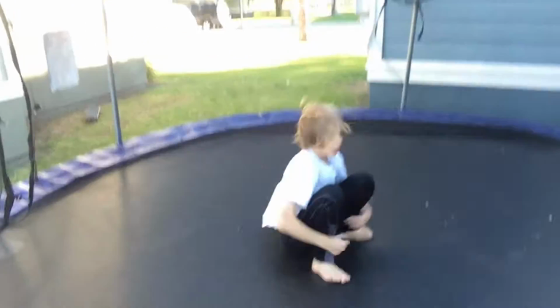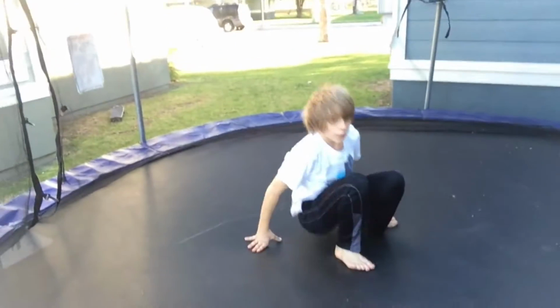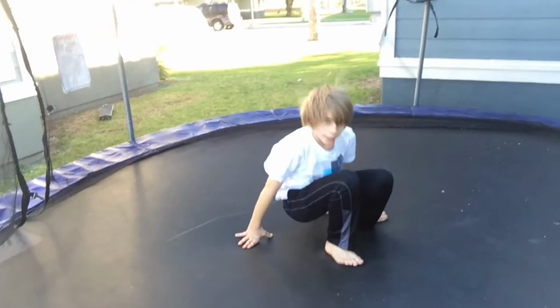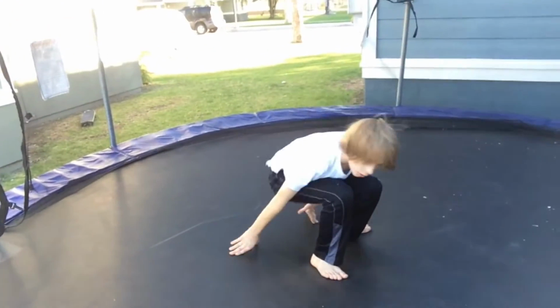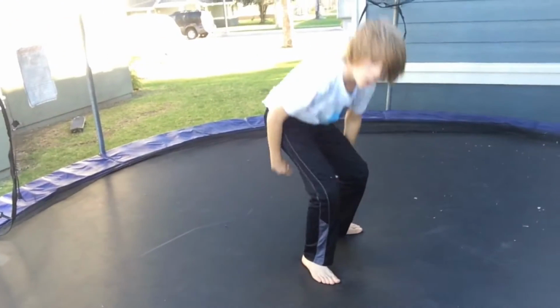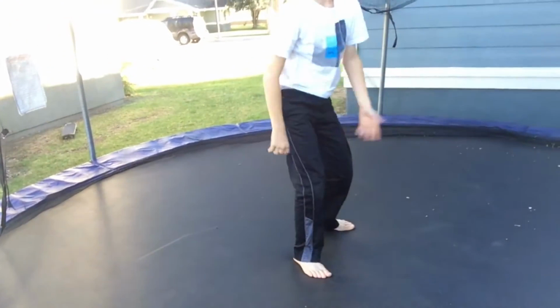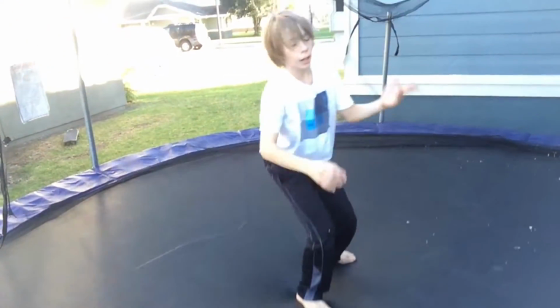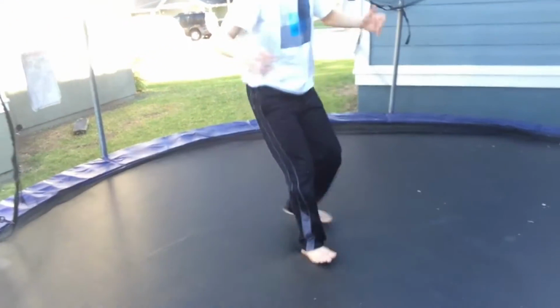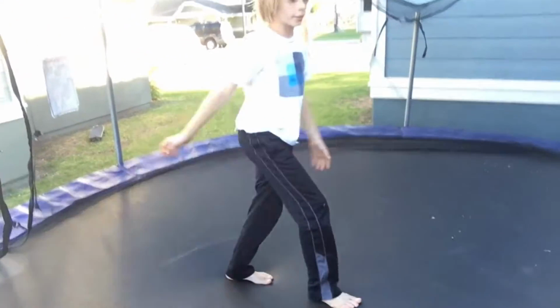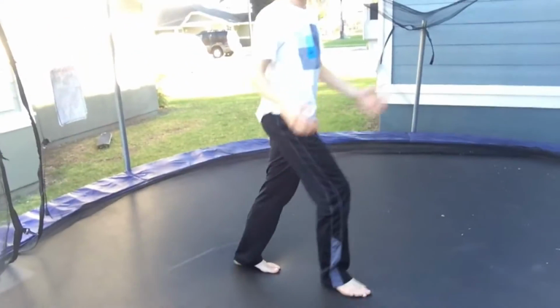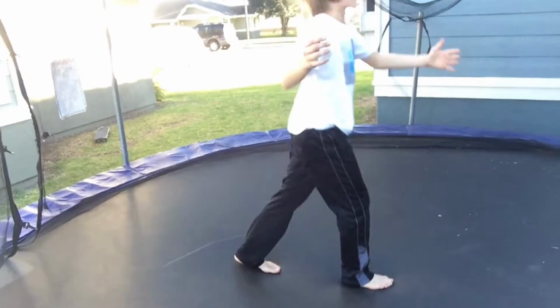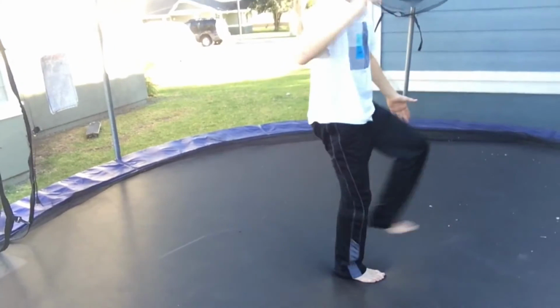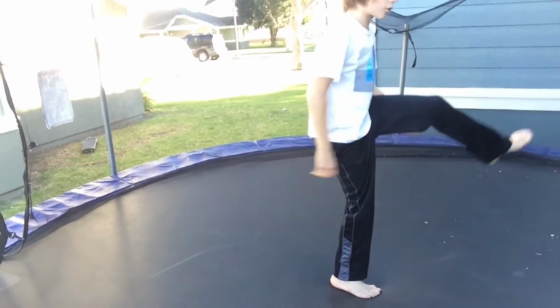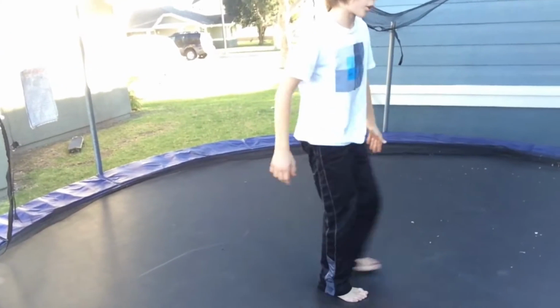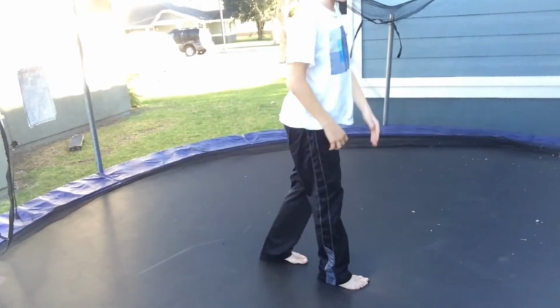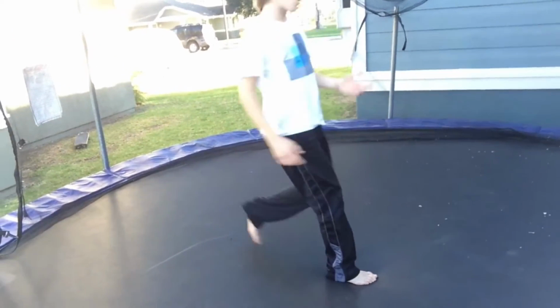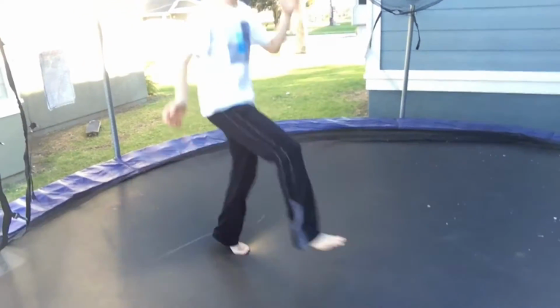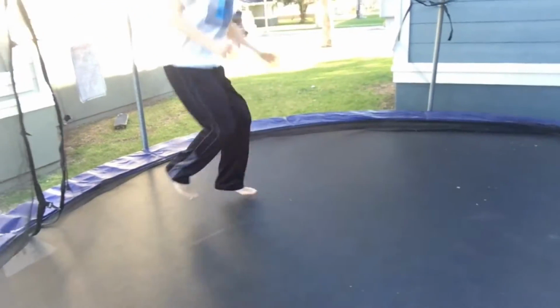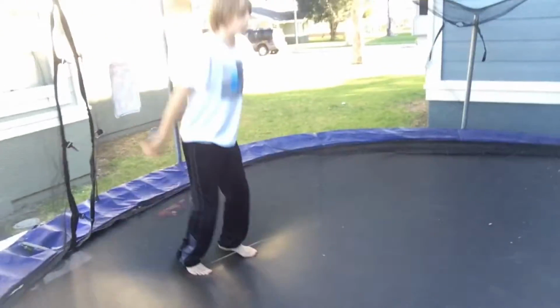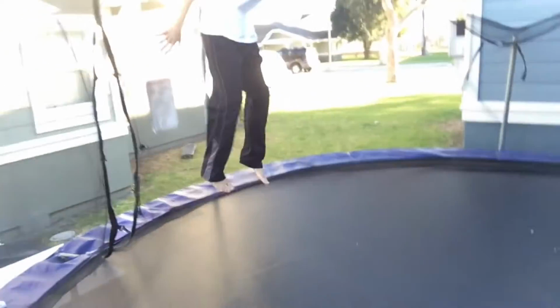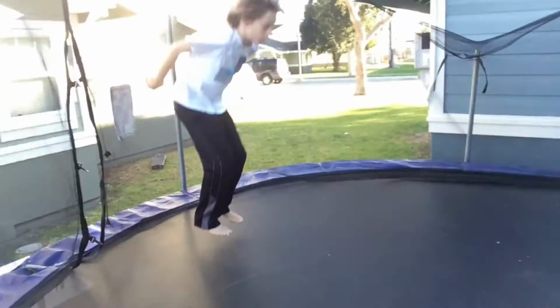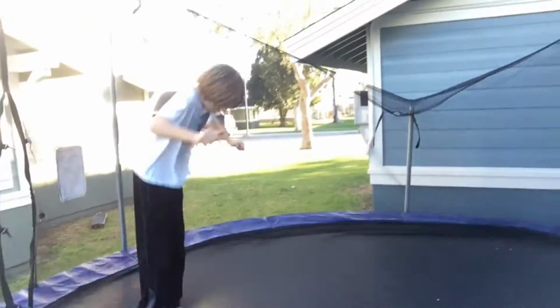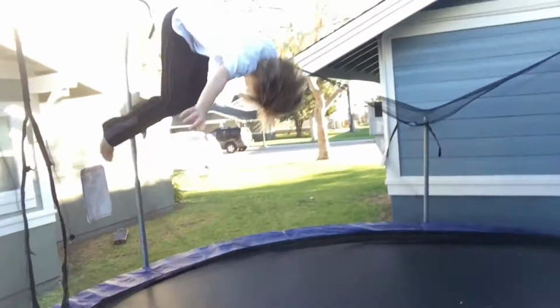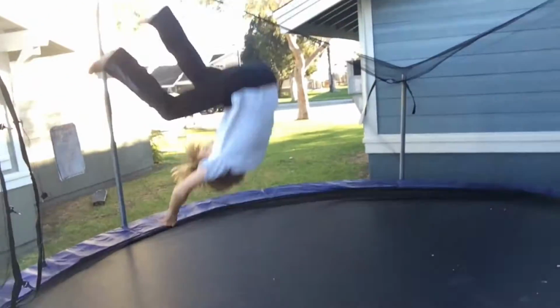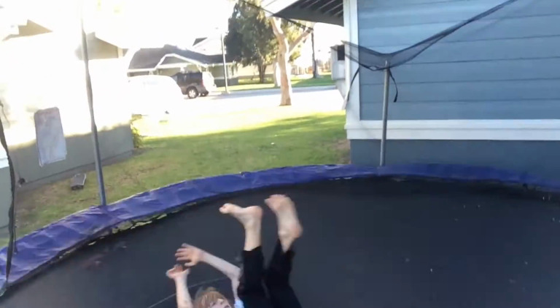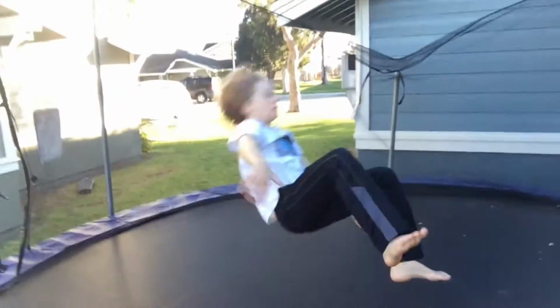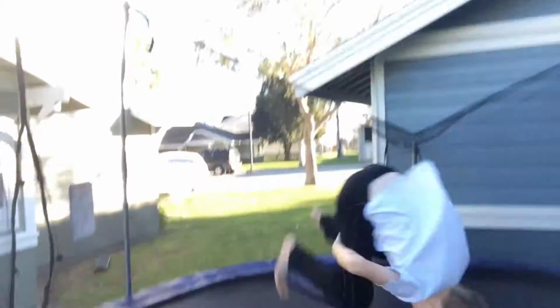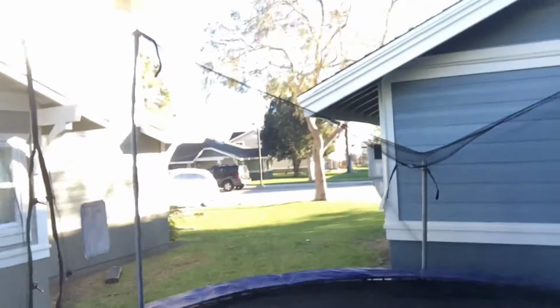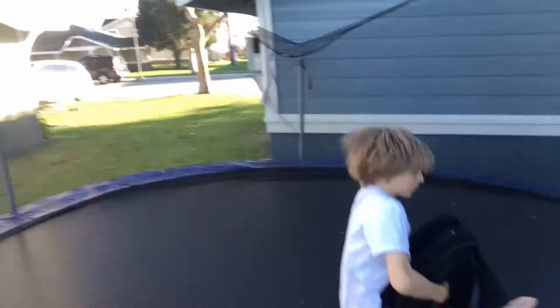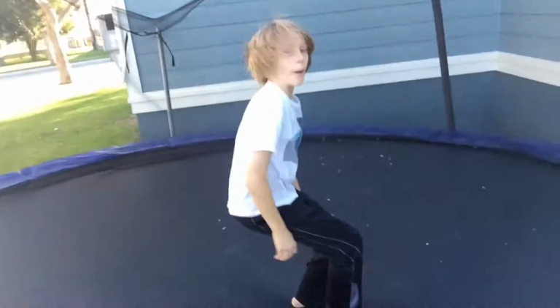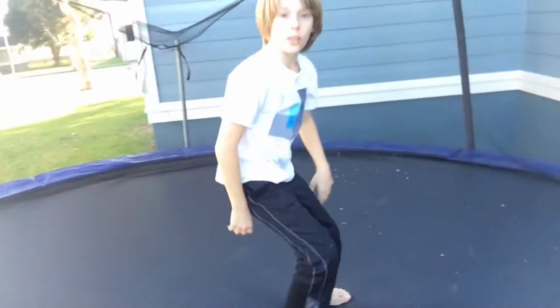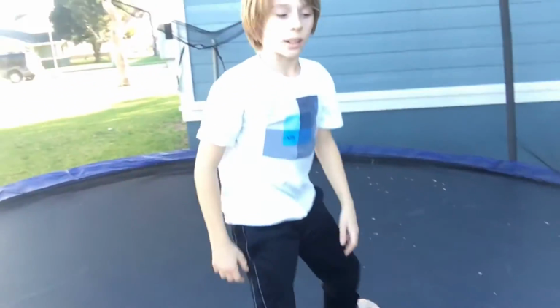What about under tuck? Under tuck? Under tuck is the same thing — you just grab under your feet. Watch this. I feel like under tuck might be easier. Yeah, that looks easier.